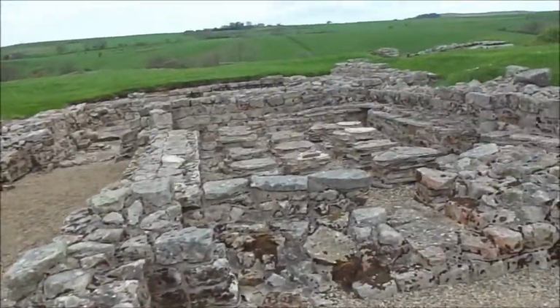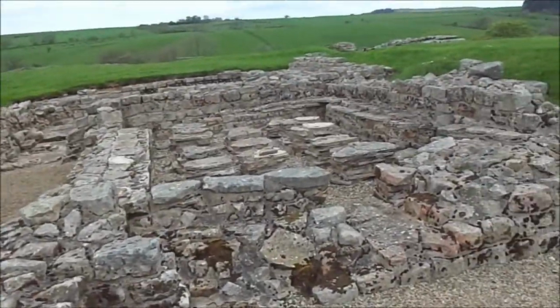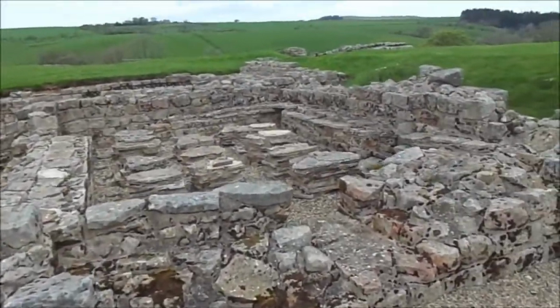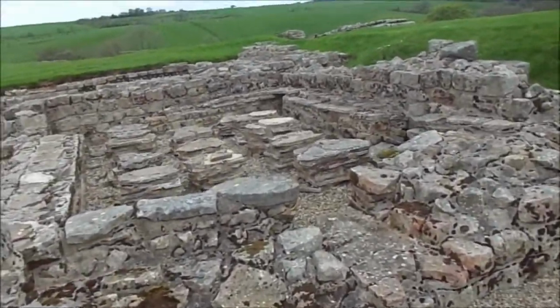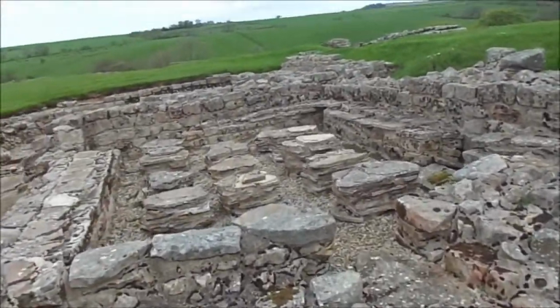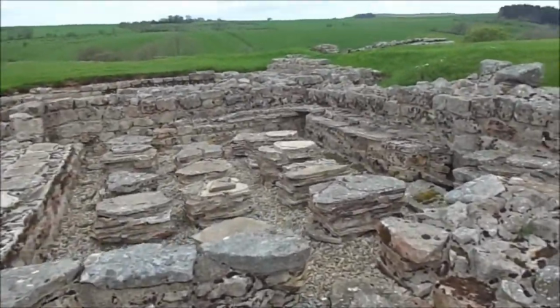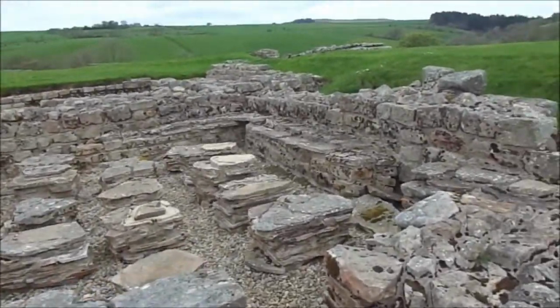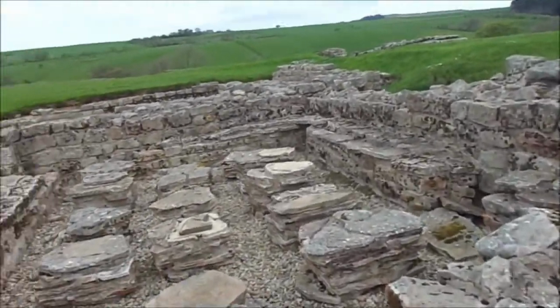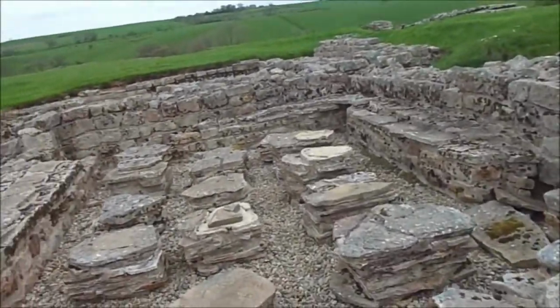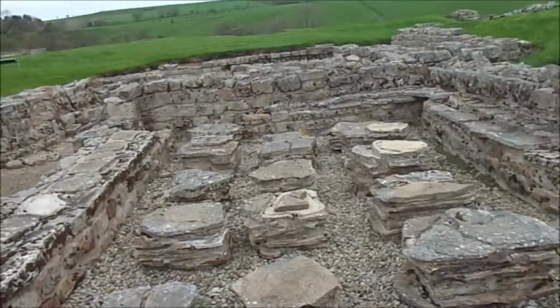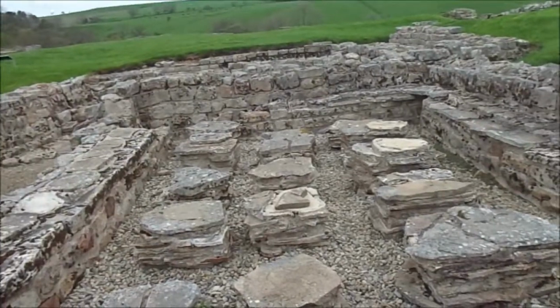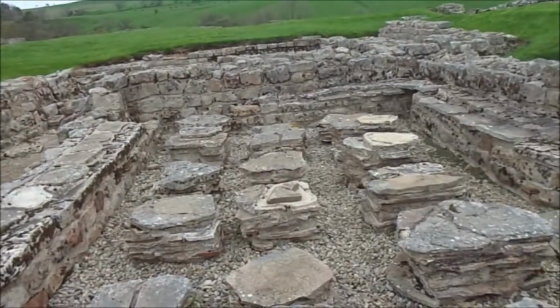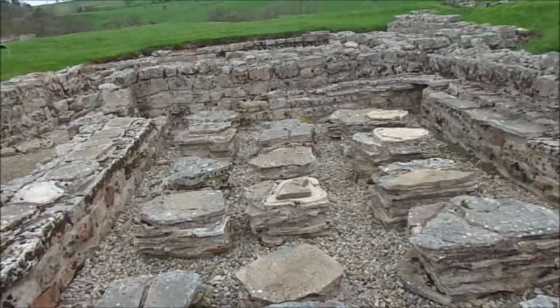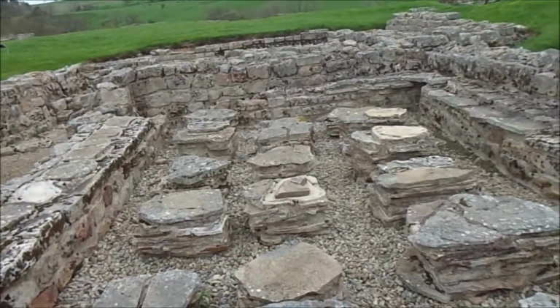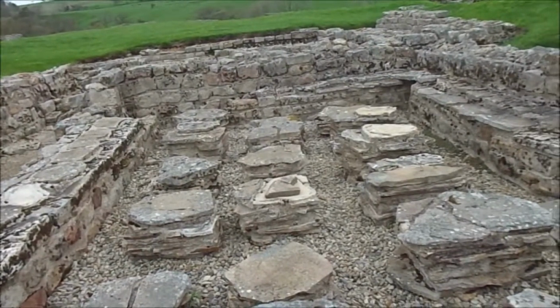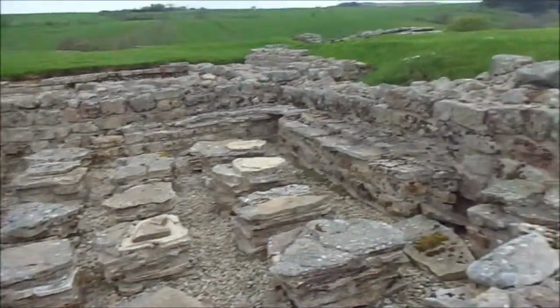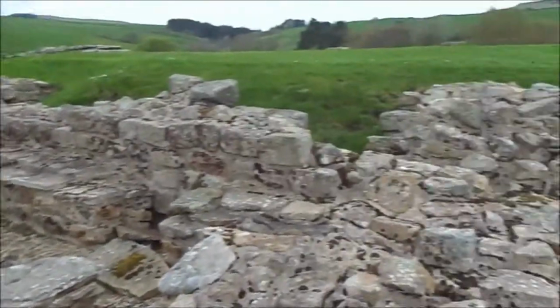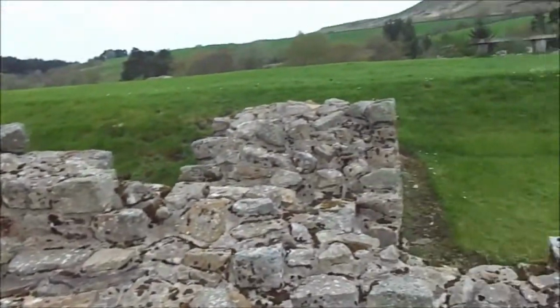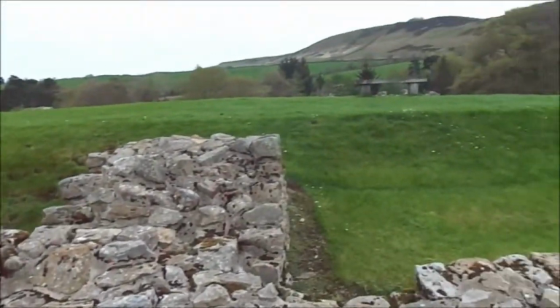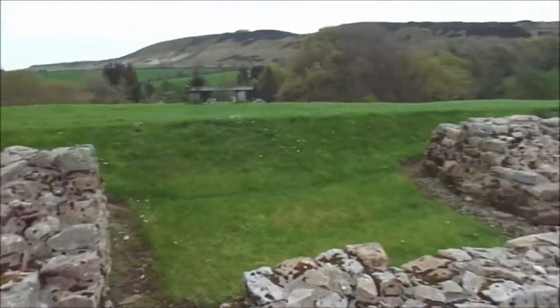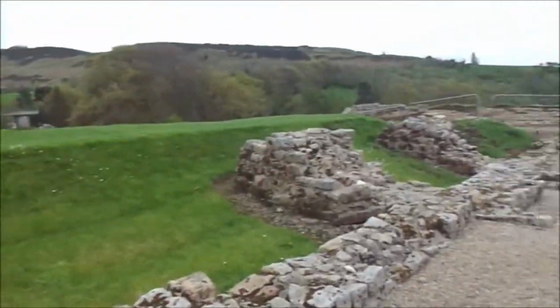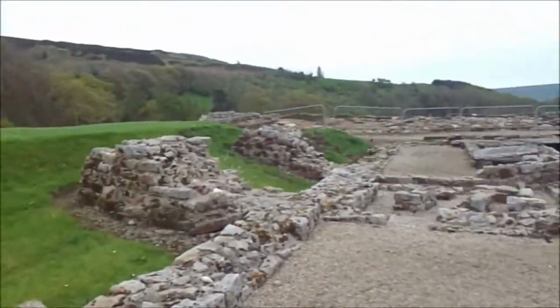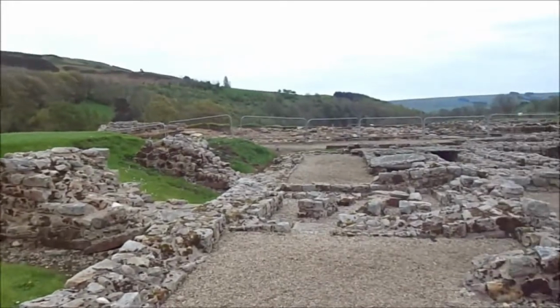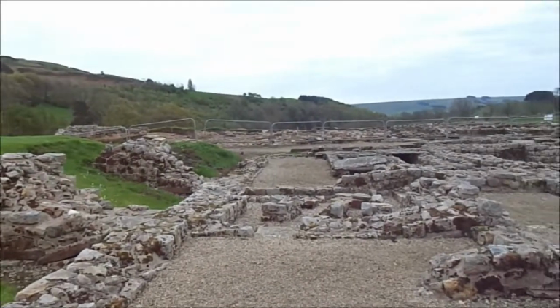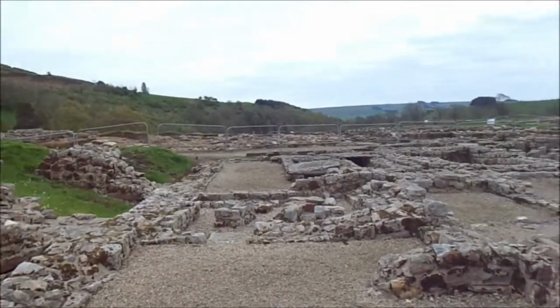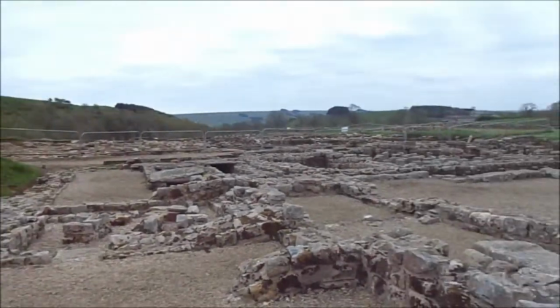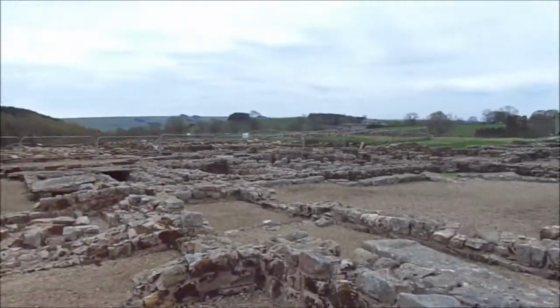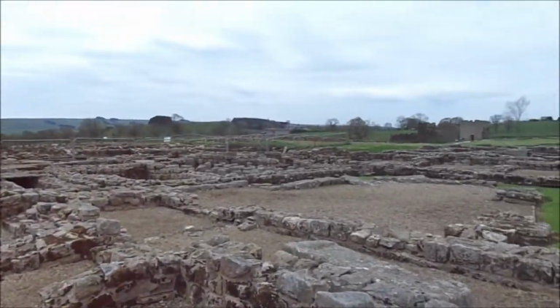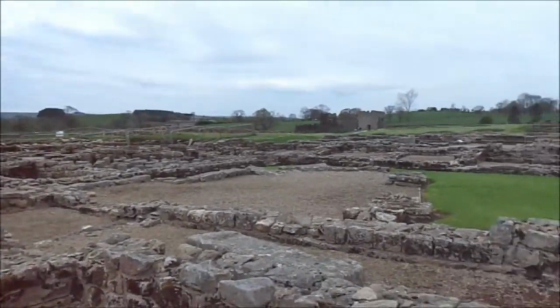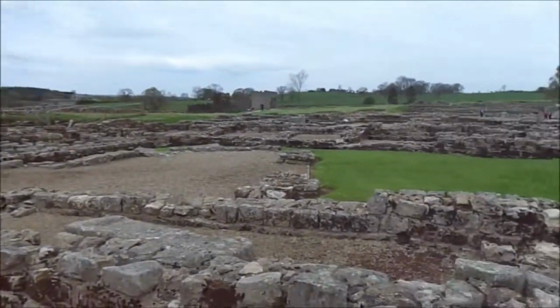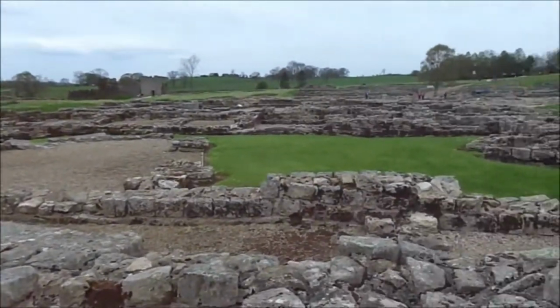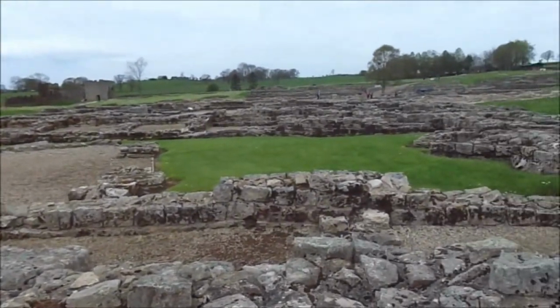More underfloor heating — this could have been a sauna area or something. Set right up here, a huge, huge fort and settlement.